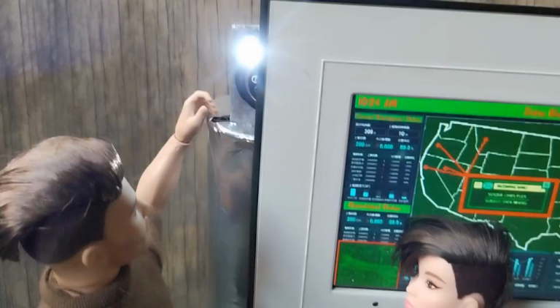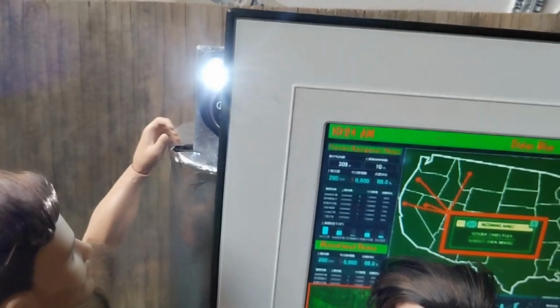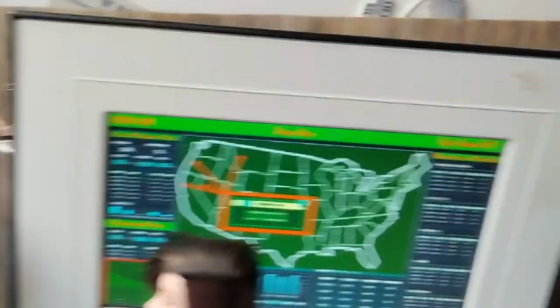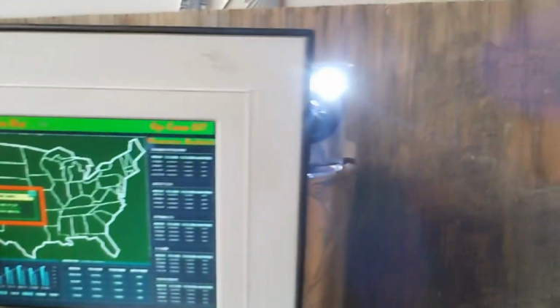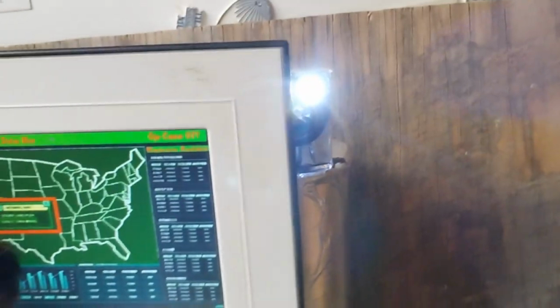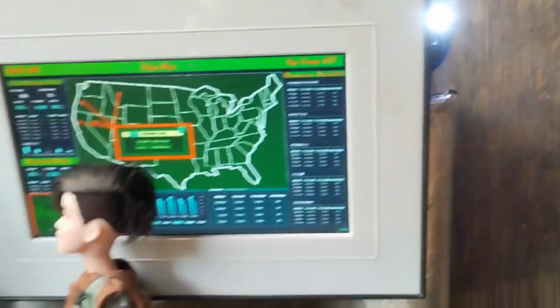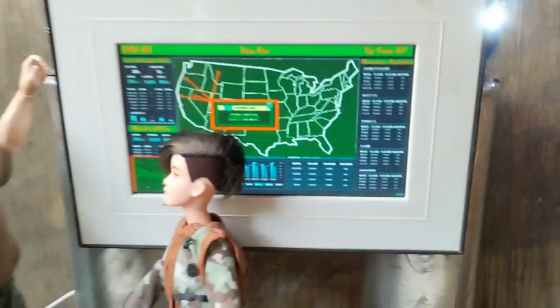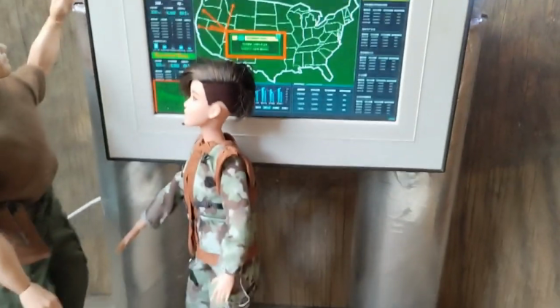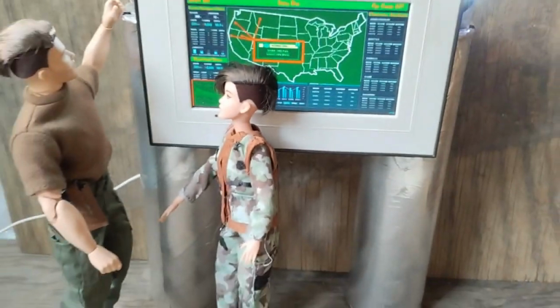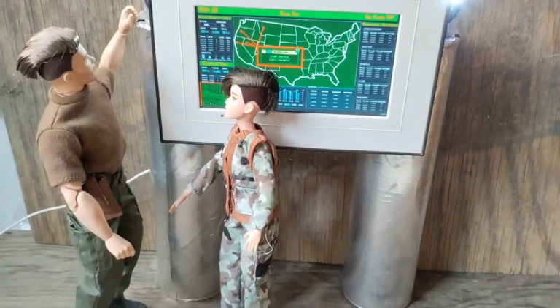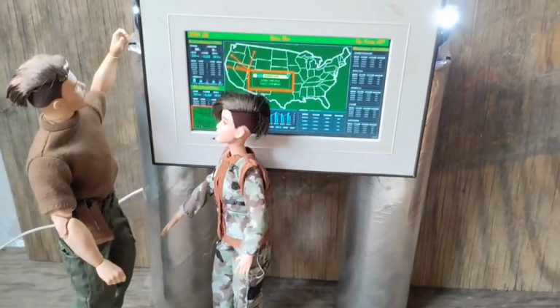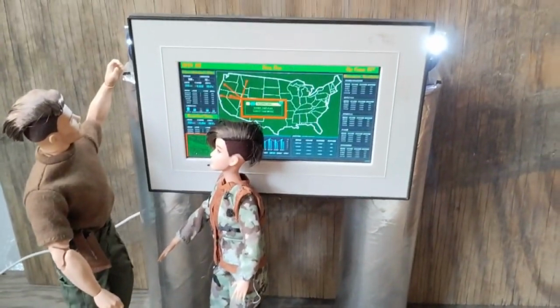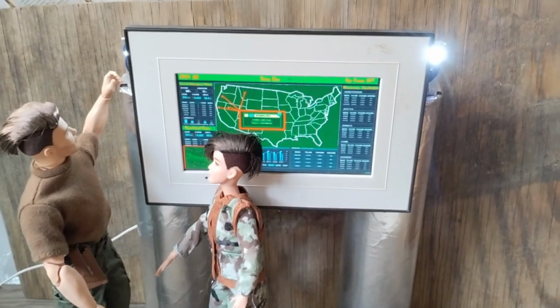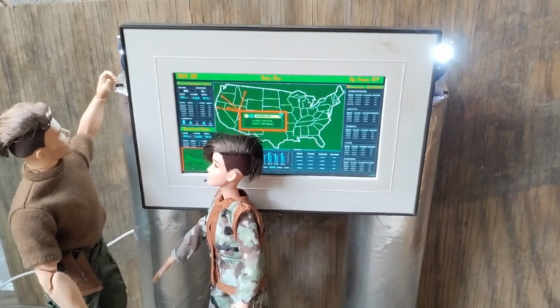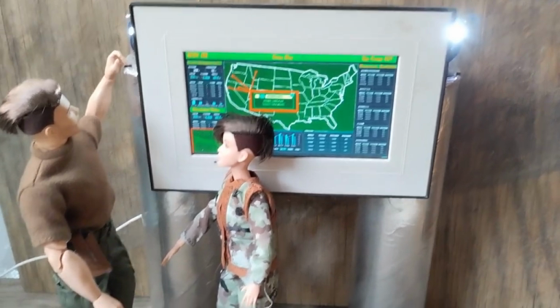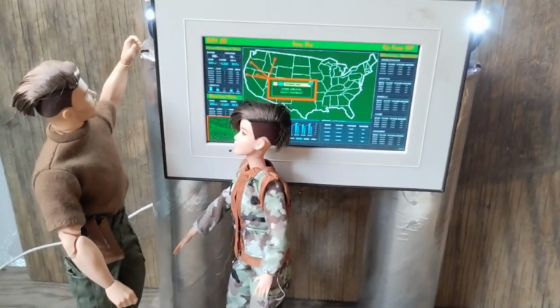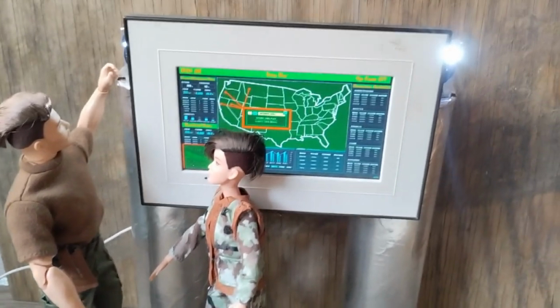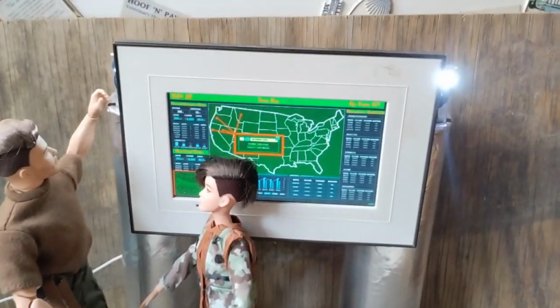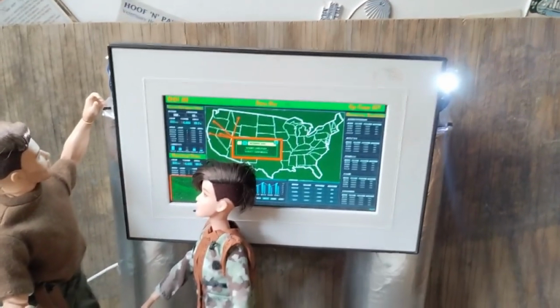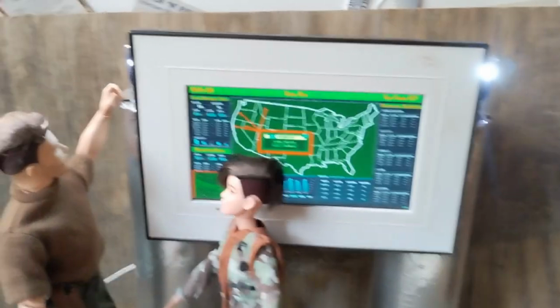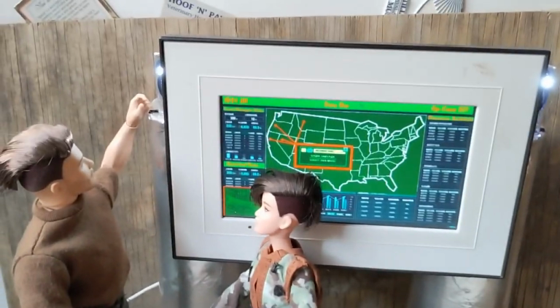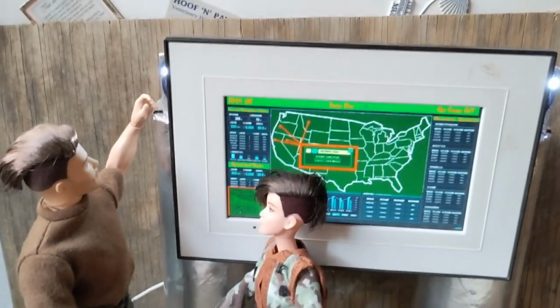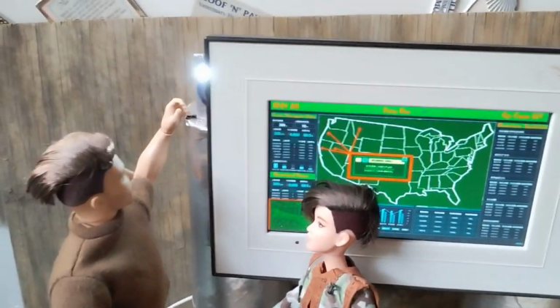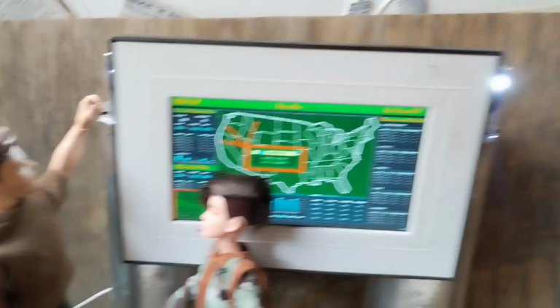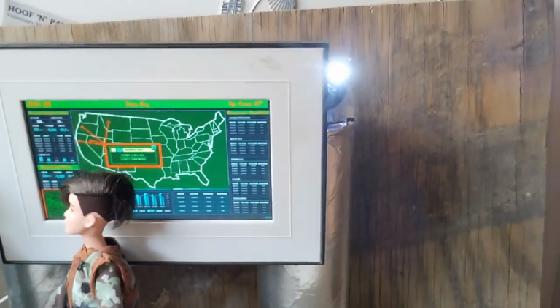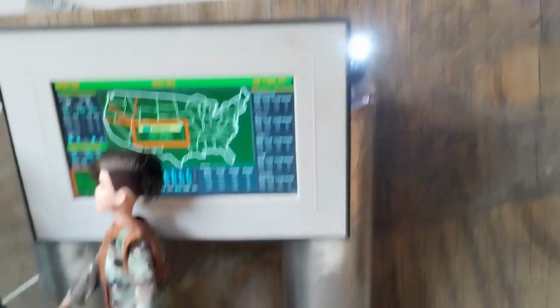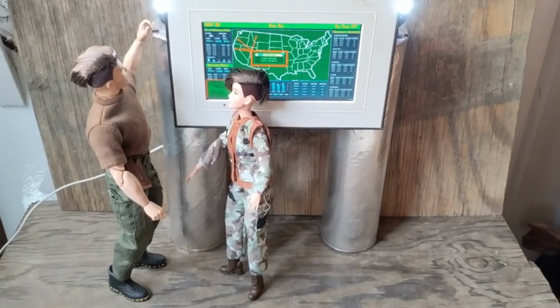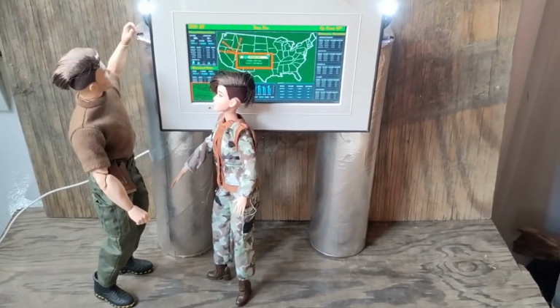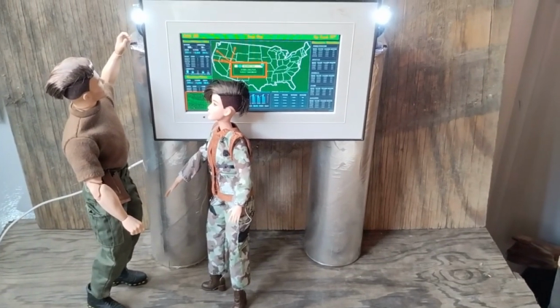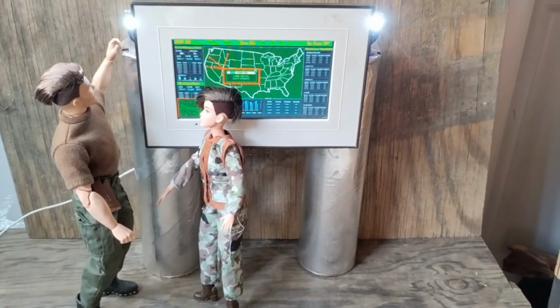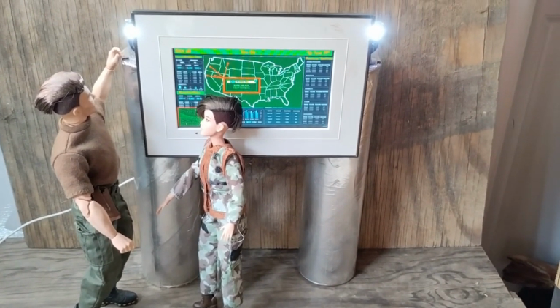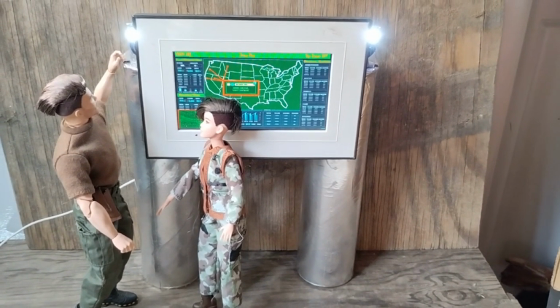I added a couple of lights back here behind the frame to give some extra light to the operation command center, and it's very easy to cycle through the different photos to get the one I want for certain photo stories.